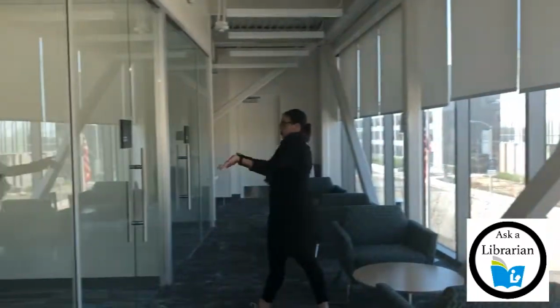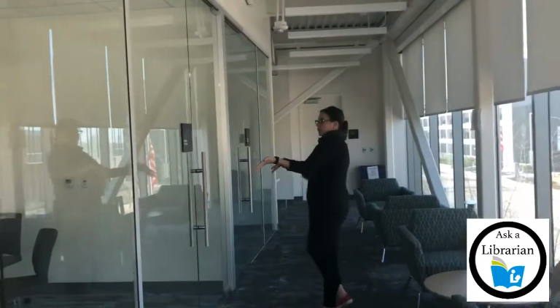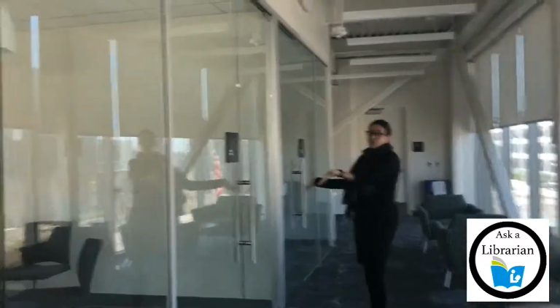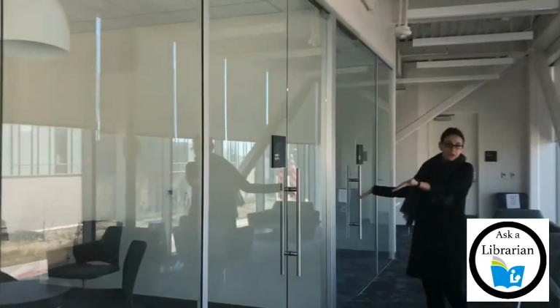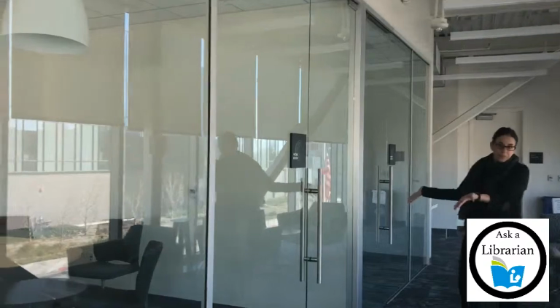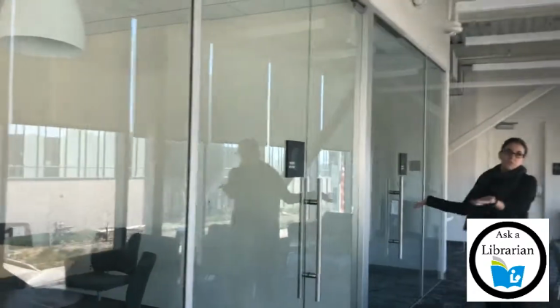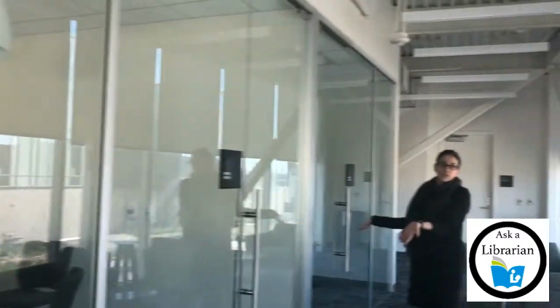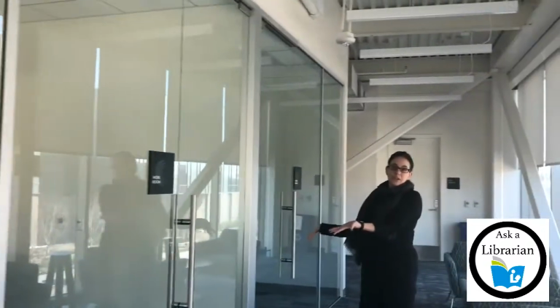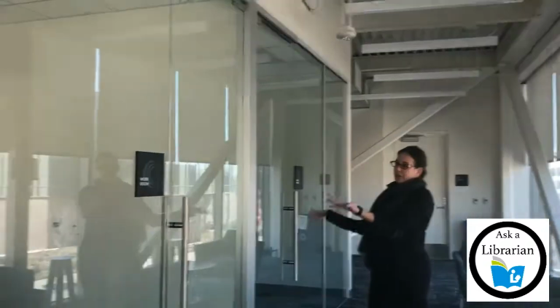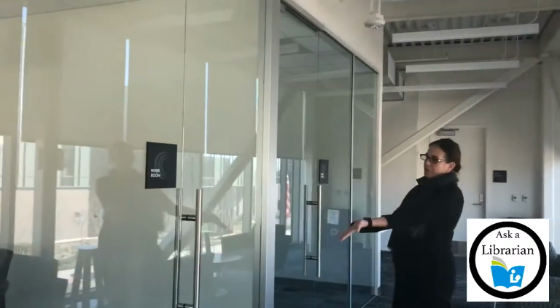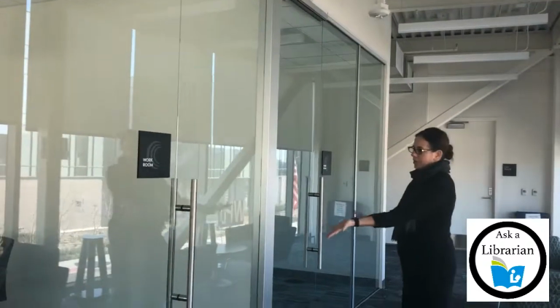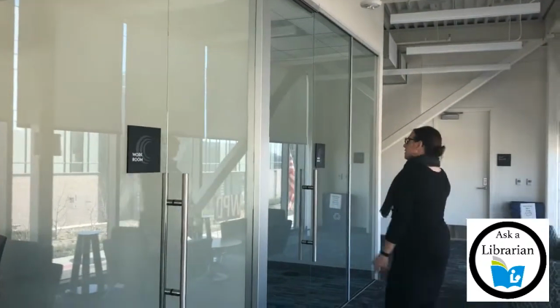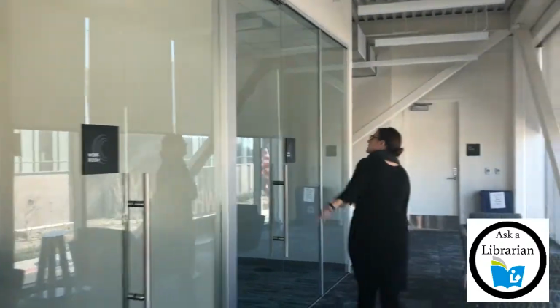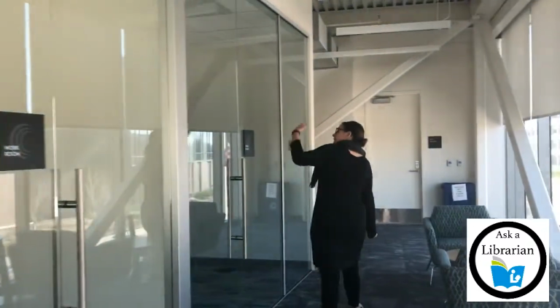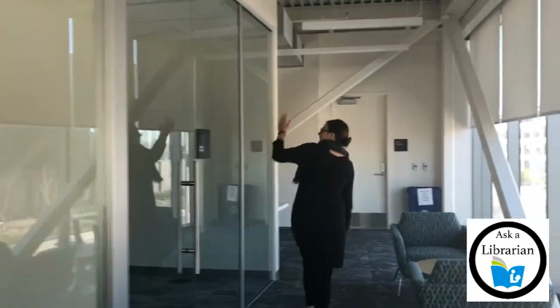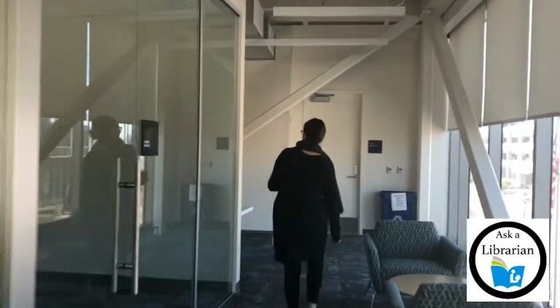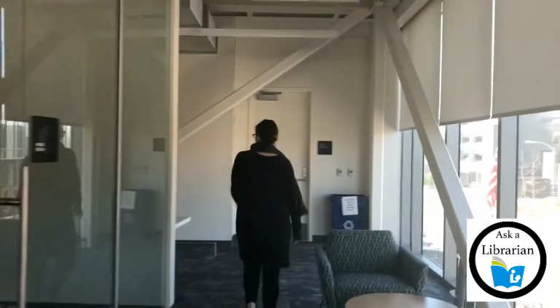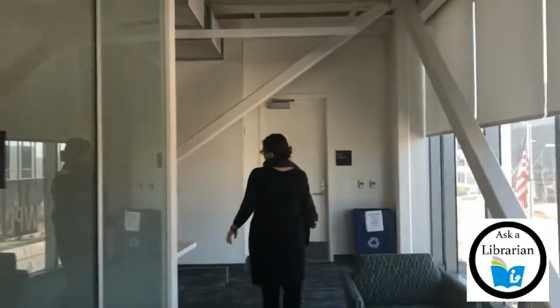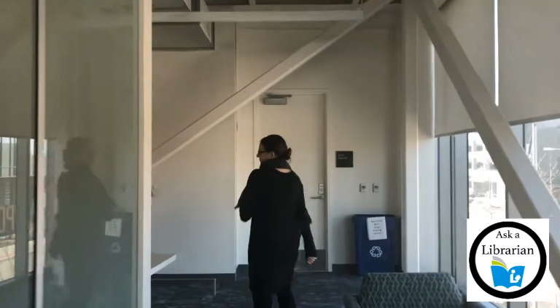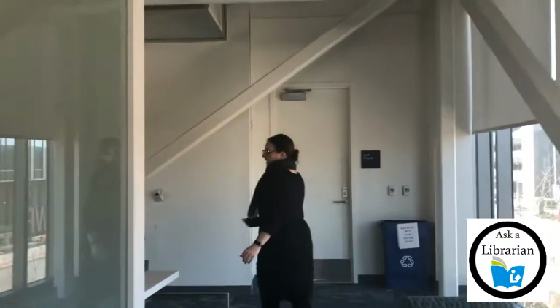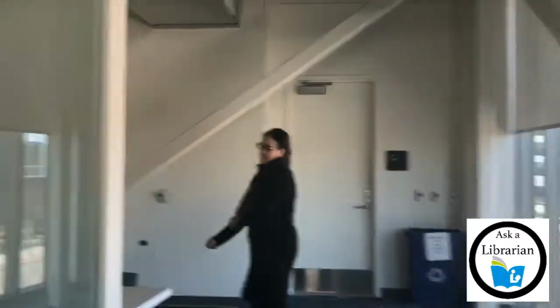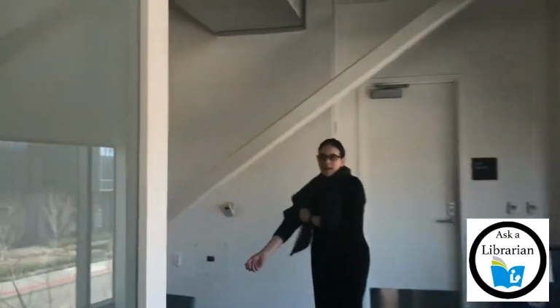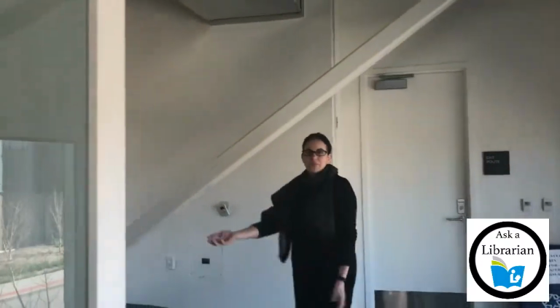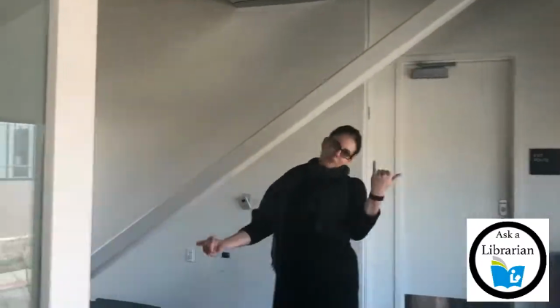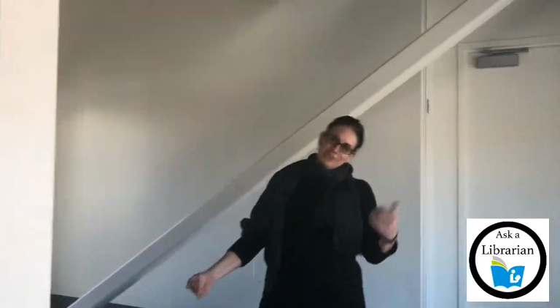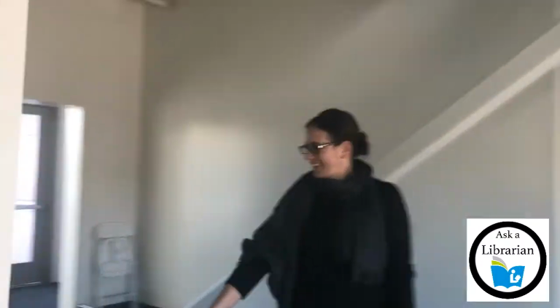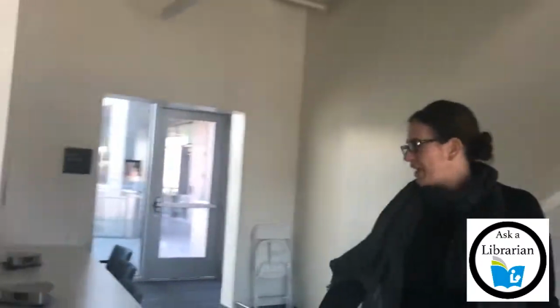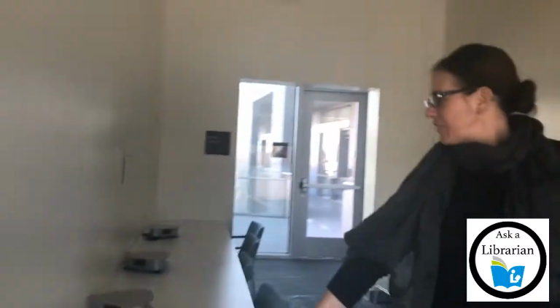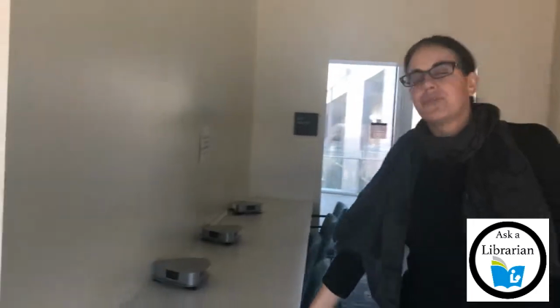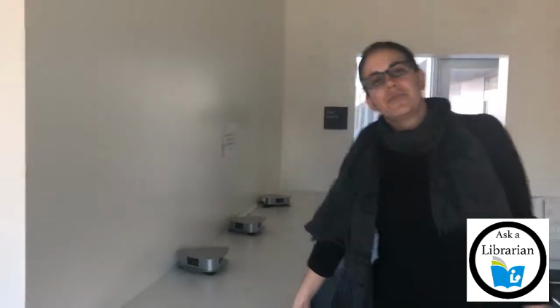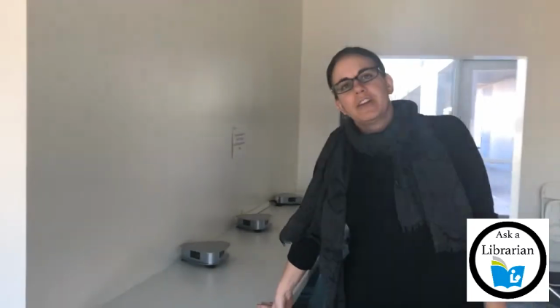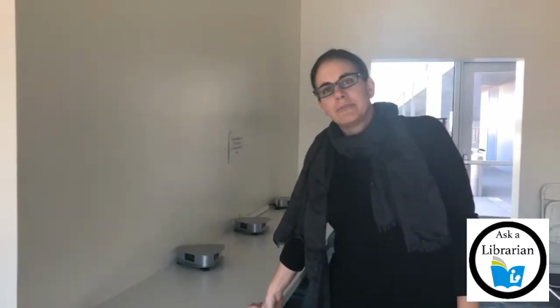We have two group study spaces, so if you have a group you need to study with, you can come work in here. And then back here we have another space where if you just want to plug in your laptop.